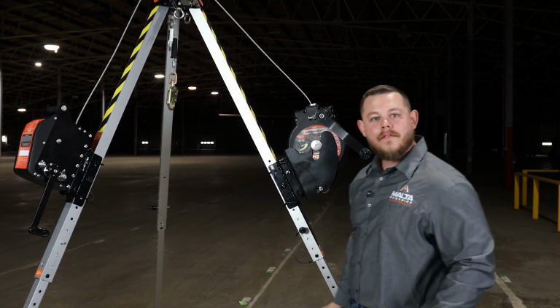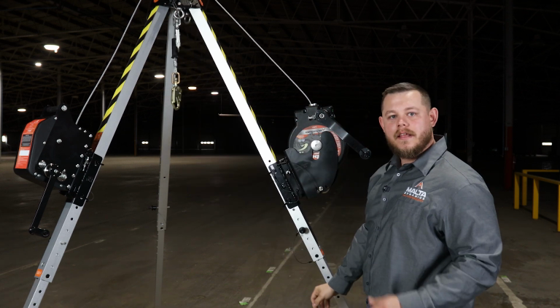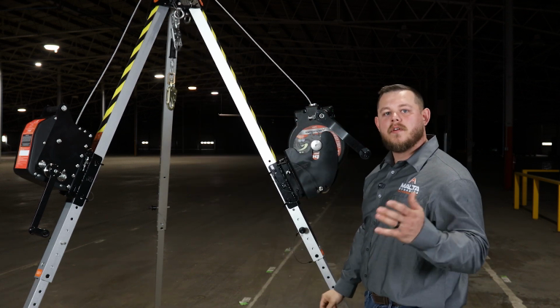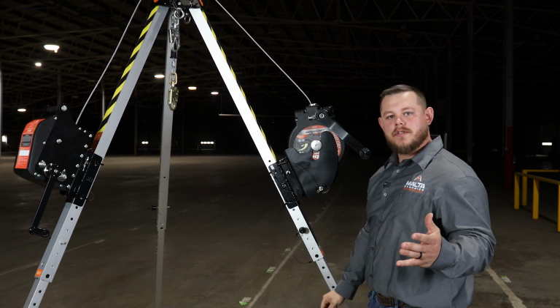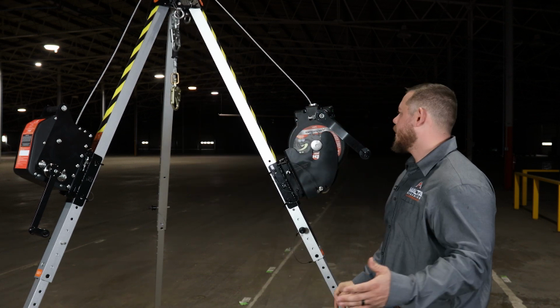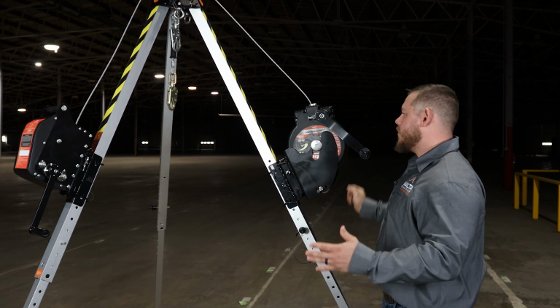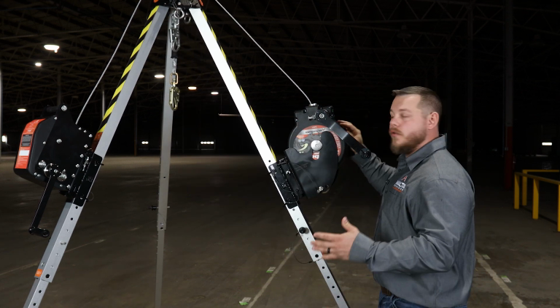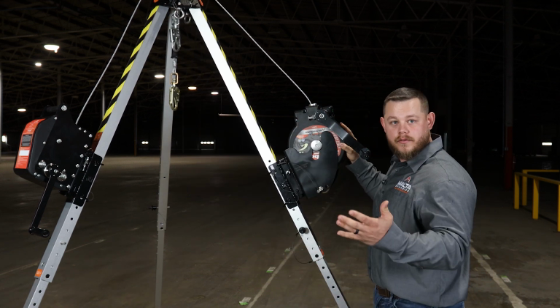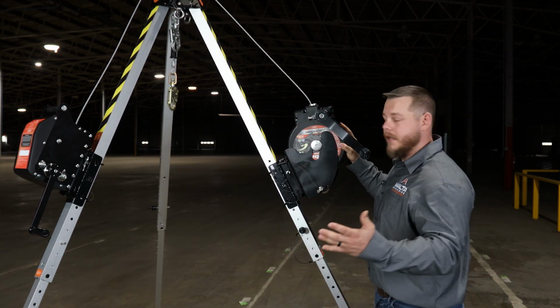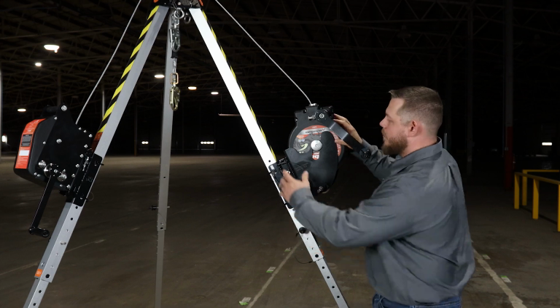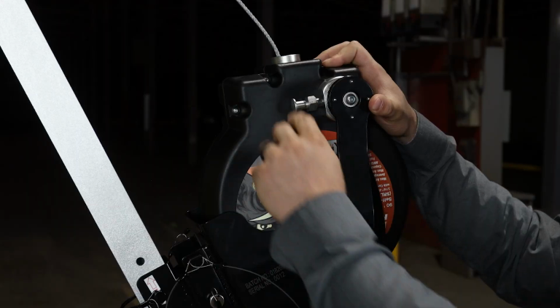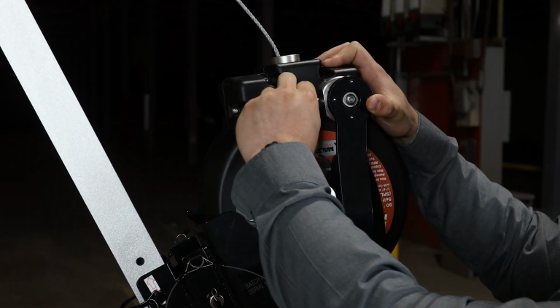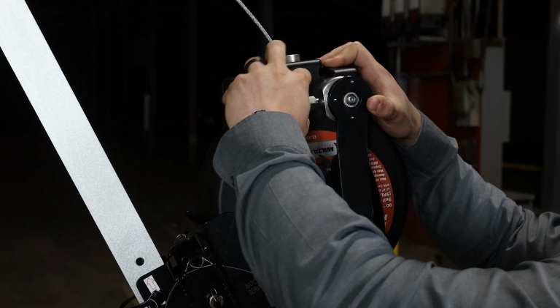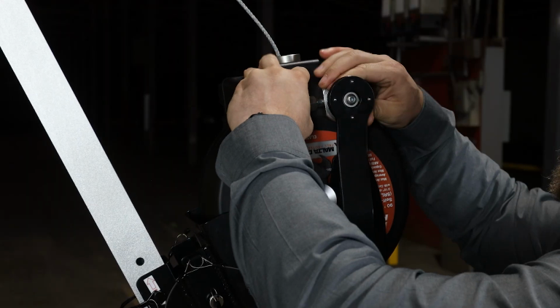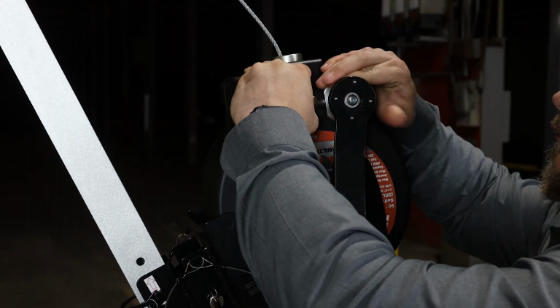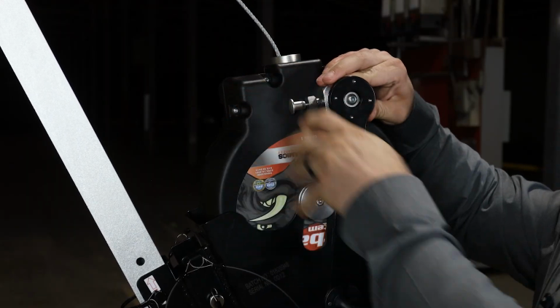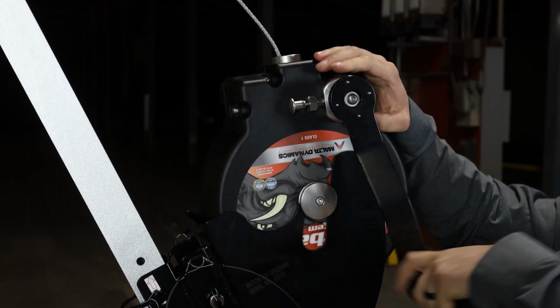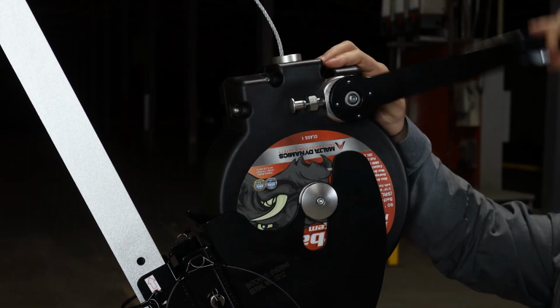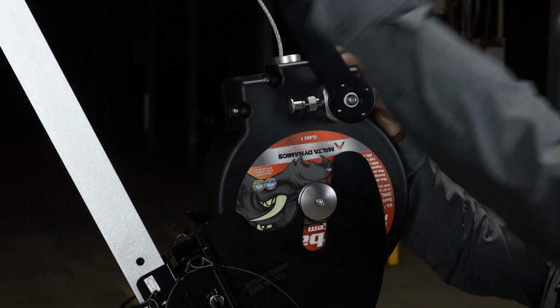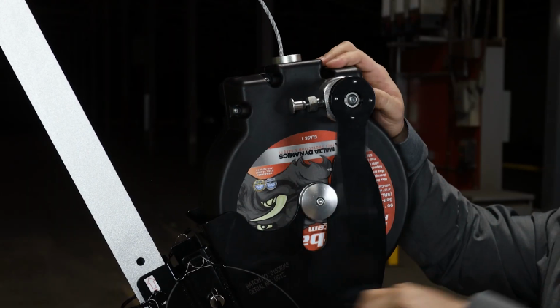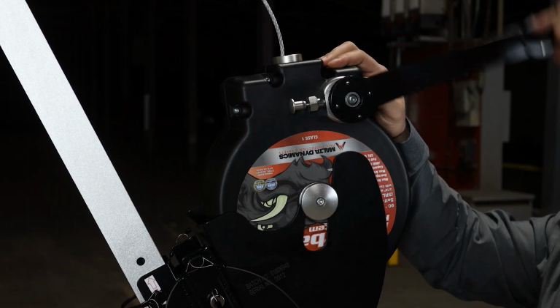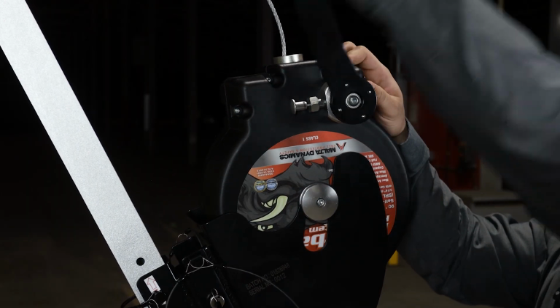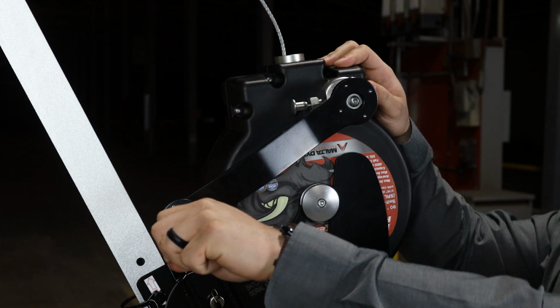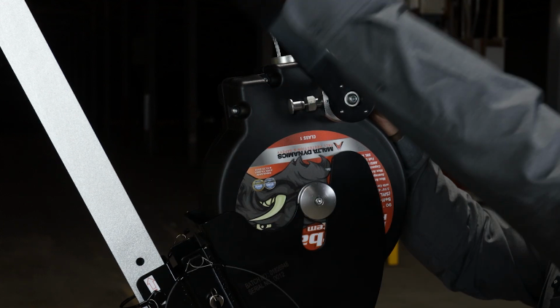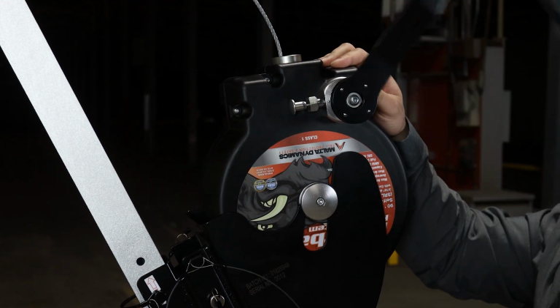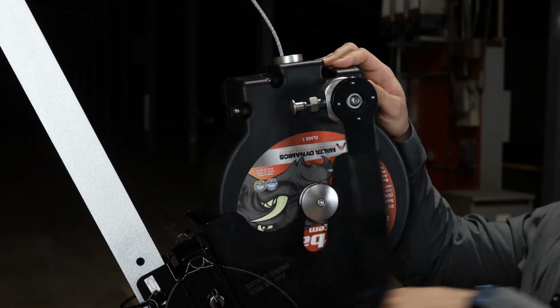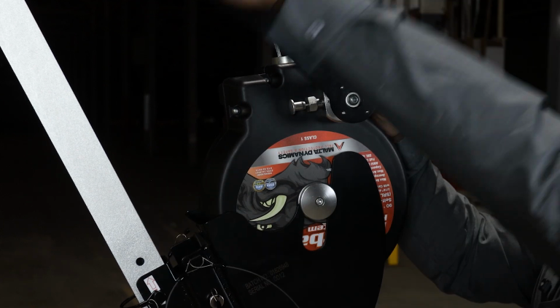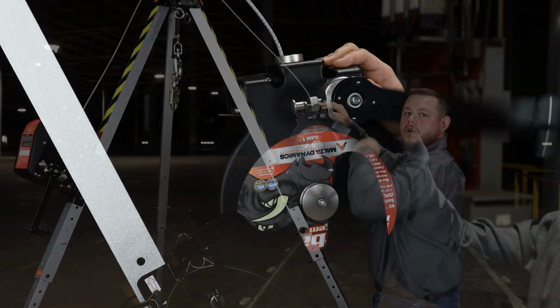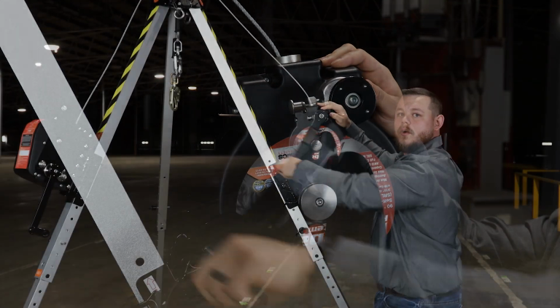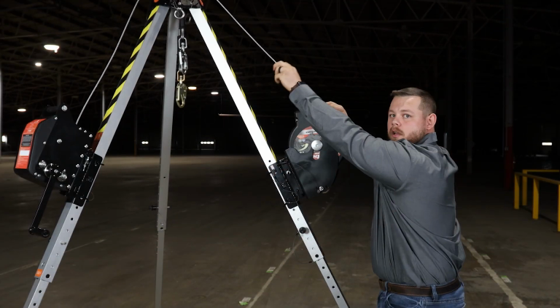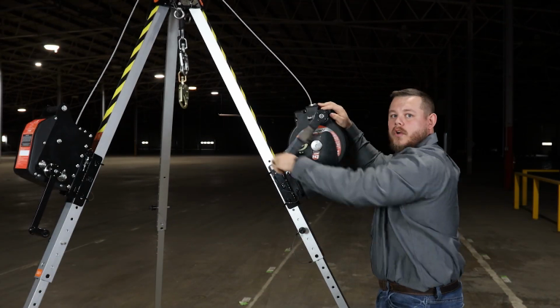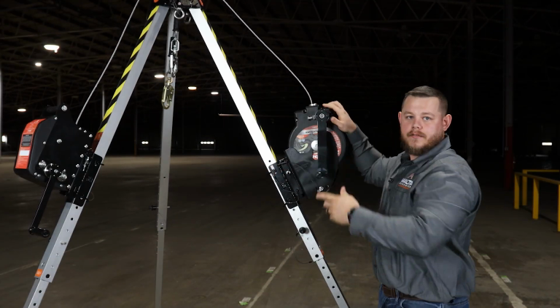If in the event of an emergency you need to rescue somebody, you pull the pin, which is right here, and this will pop out the handle. Now it turns into a winch so you can raise or lower the worker to safety.